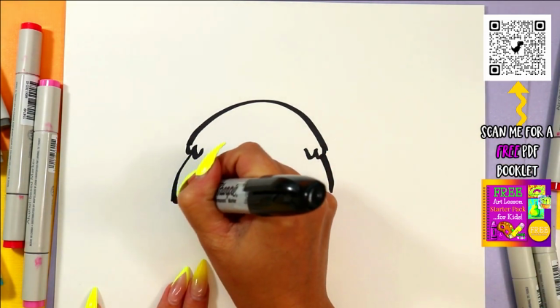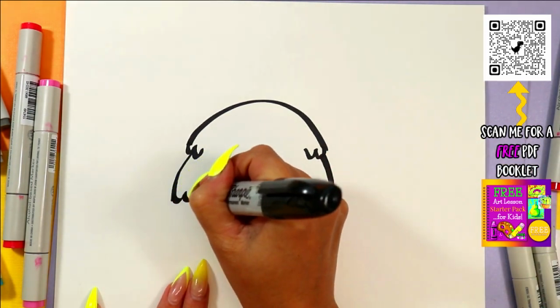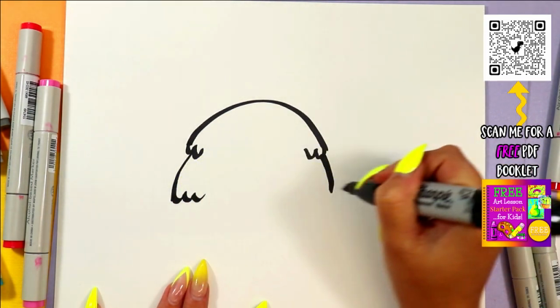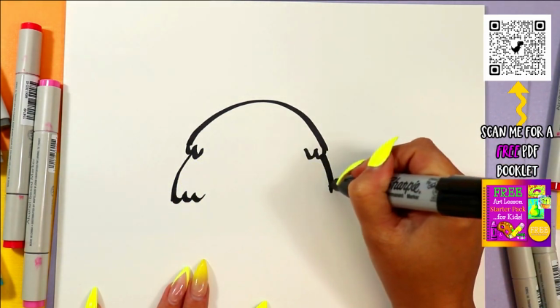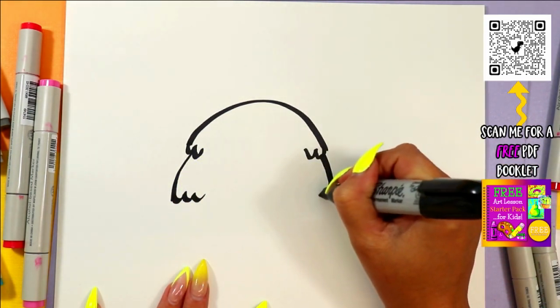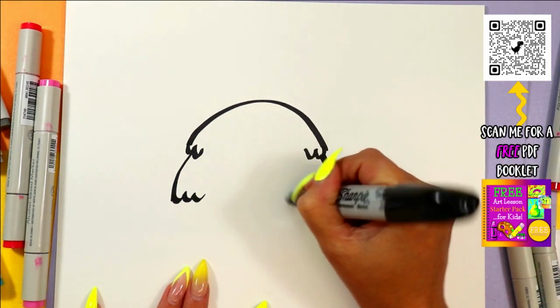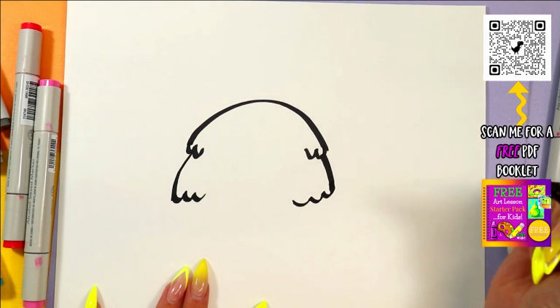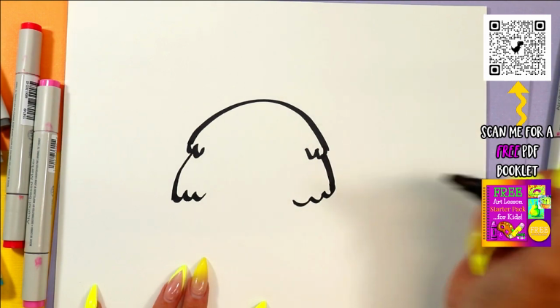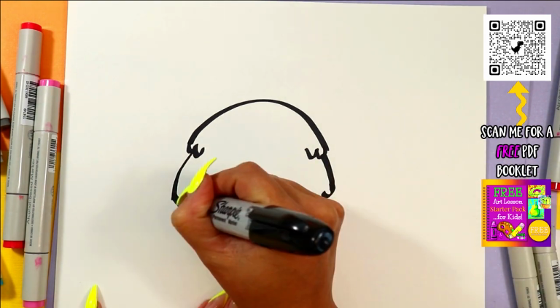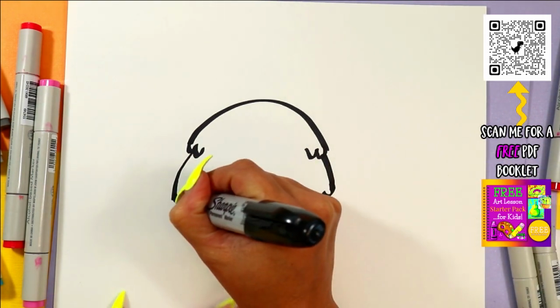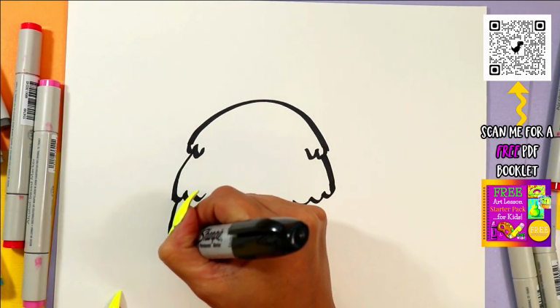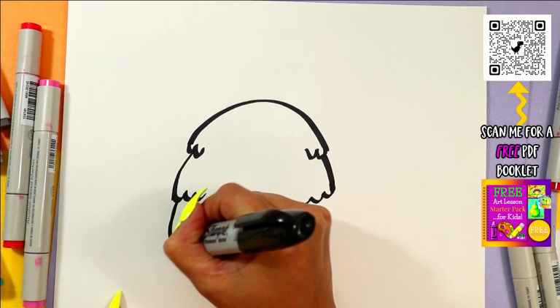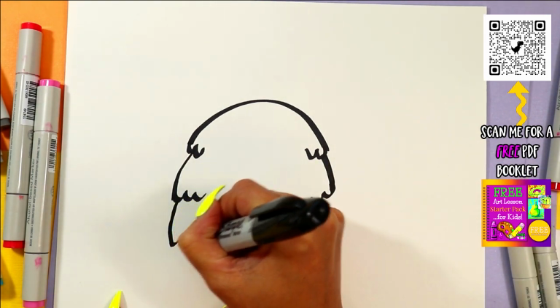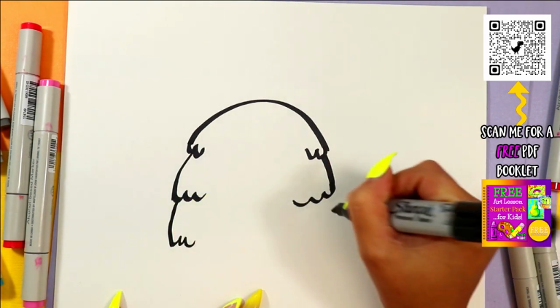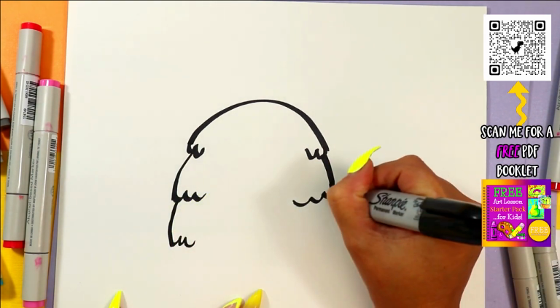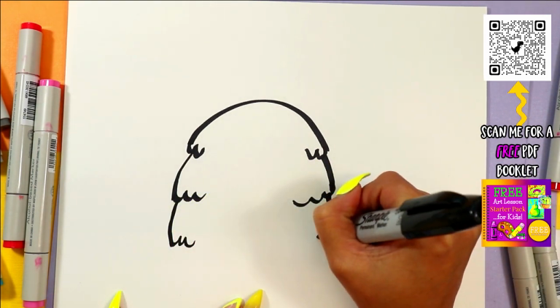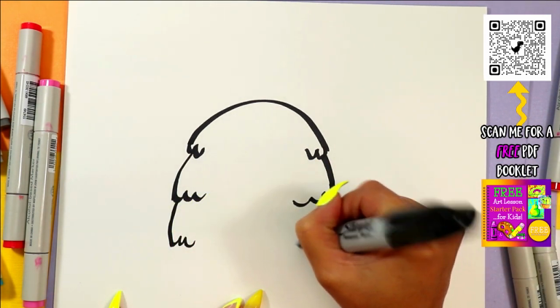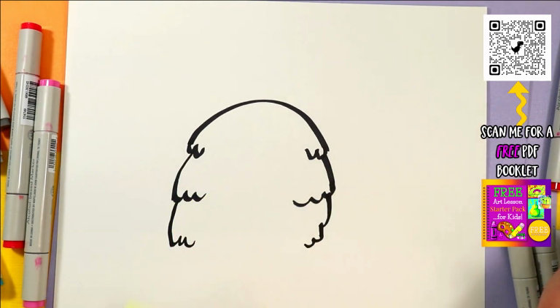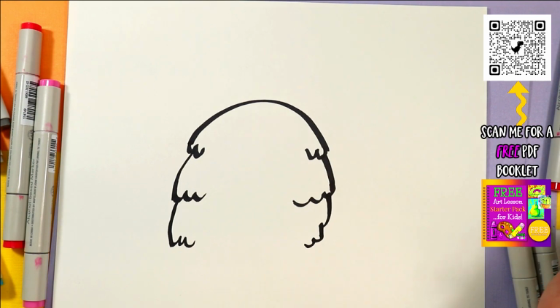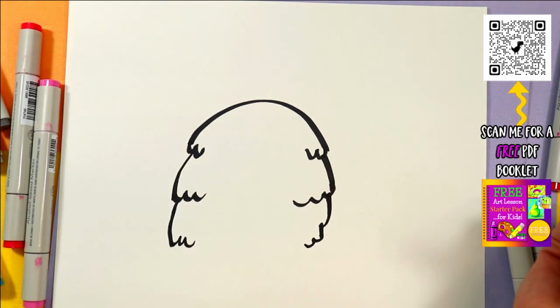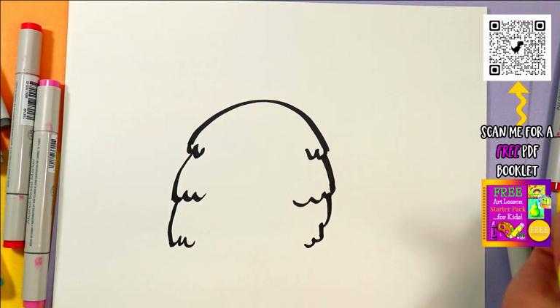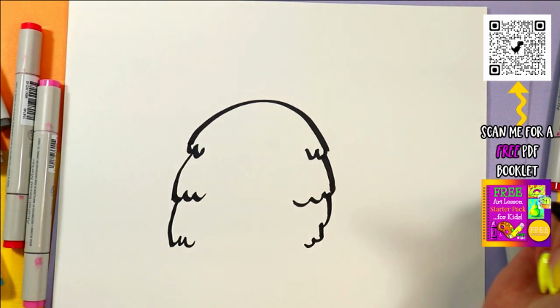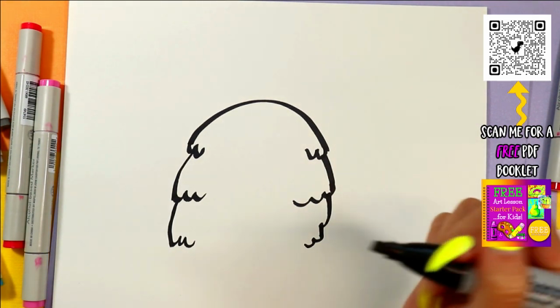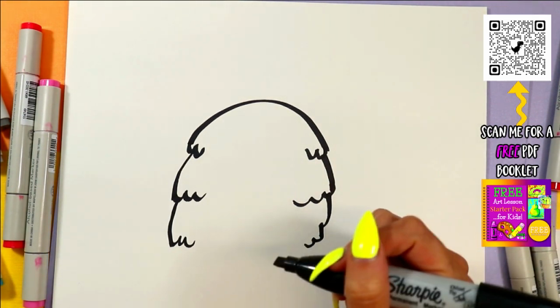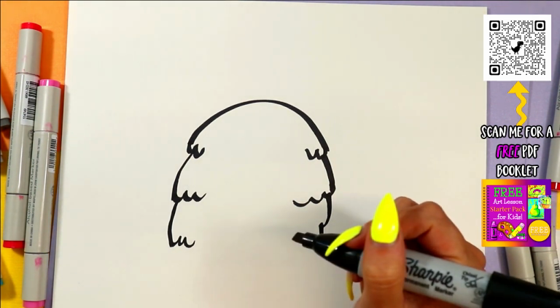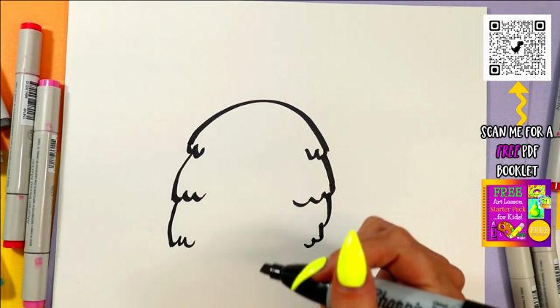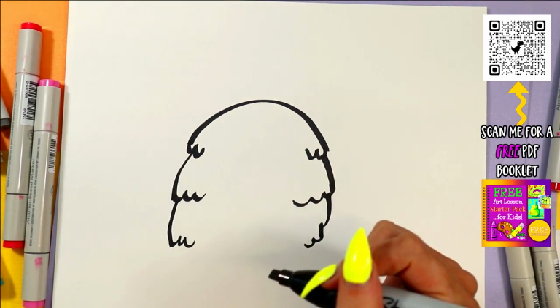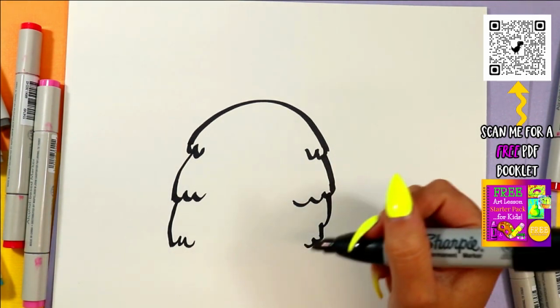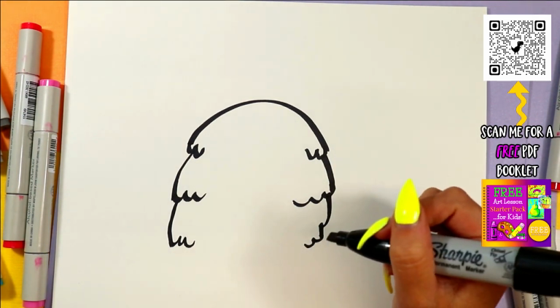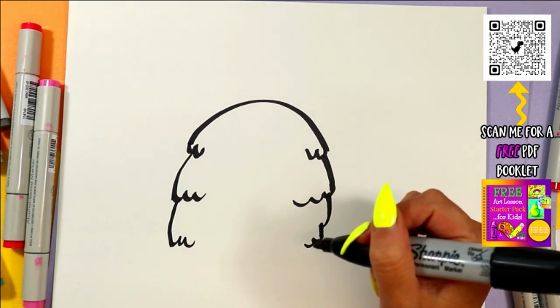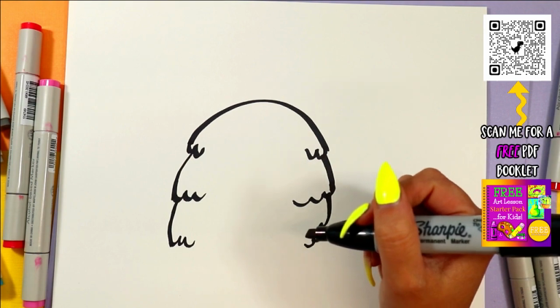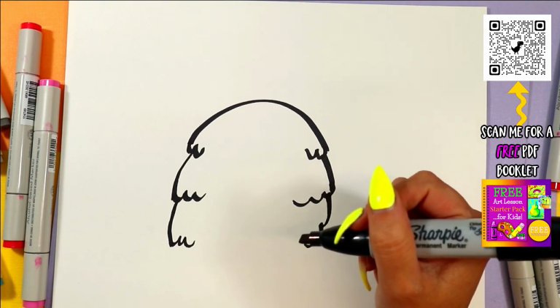Next, we're going to zigzag in again, and then a little more curve down. A little zigzag — it's got a cute little fluffy, but sort of not fluffy because they're kind of prickly, pineapple body.